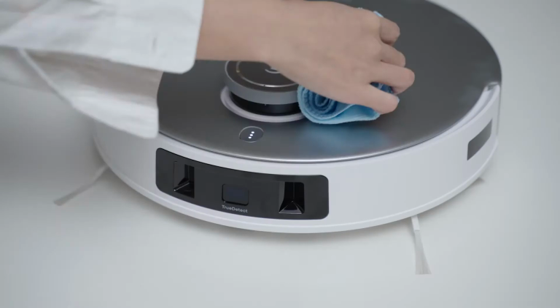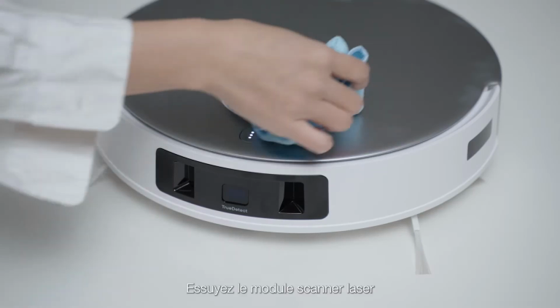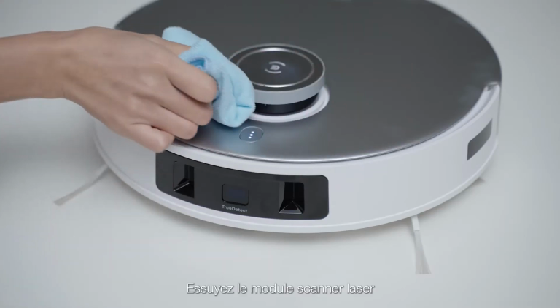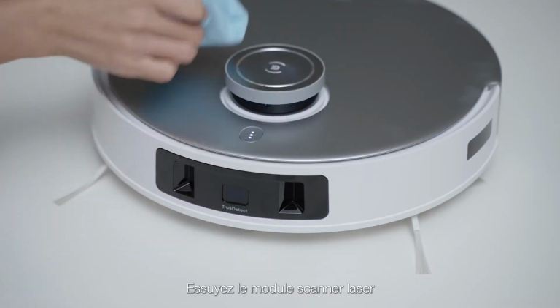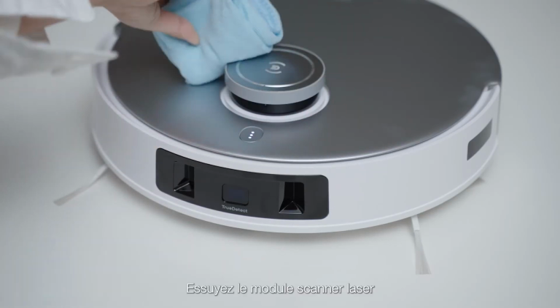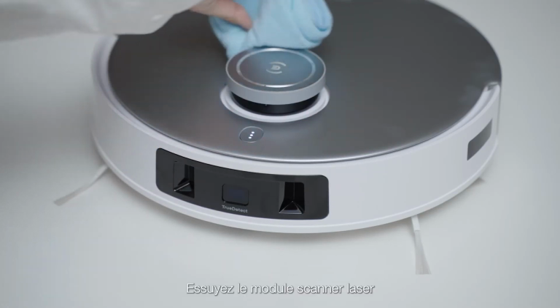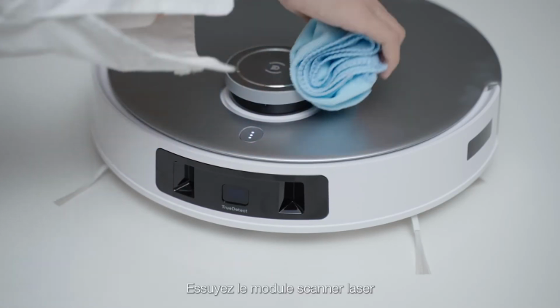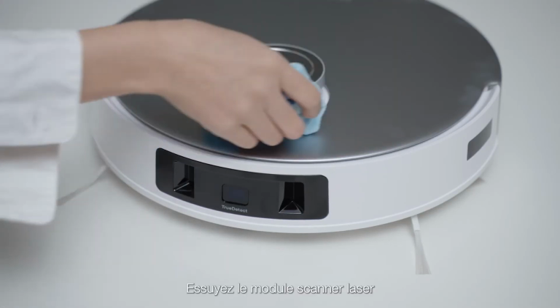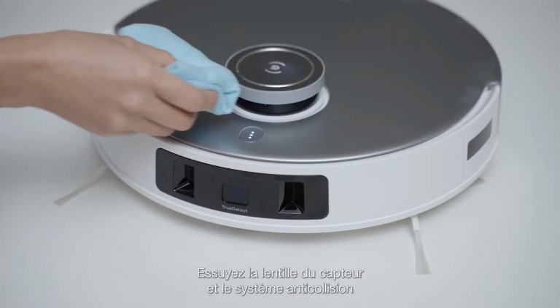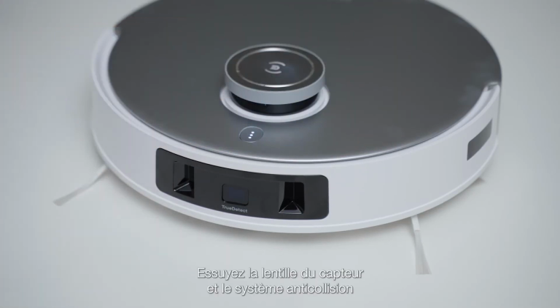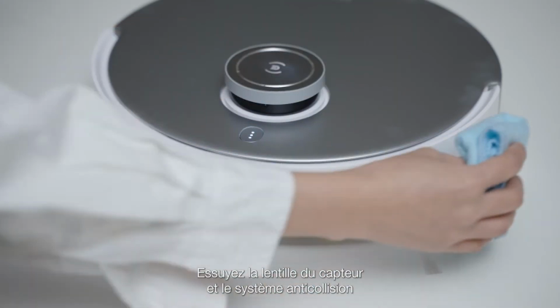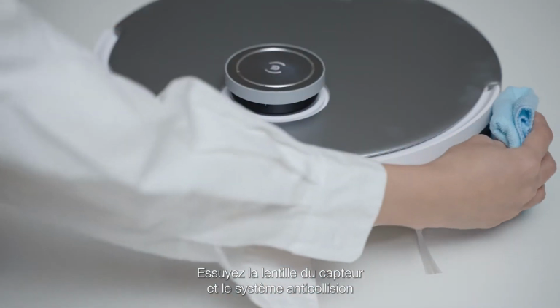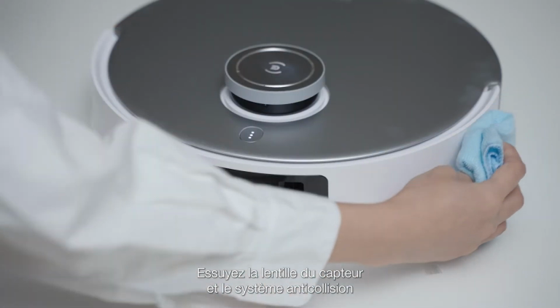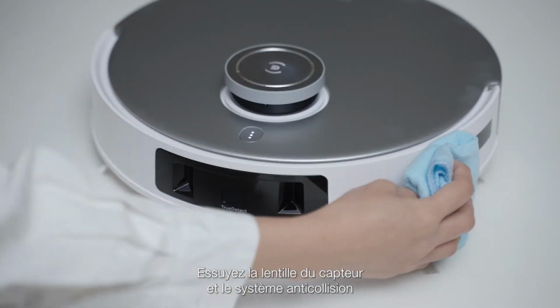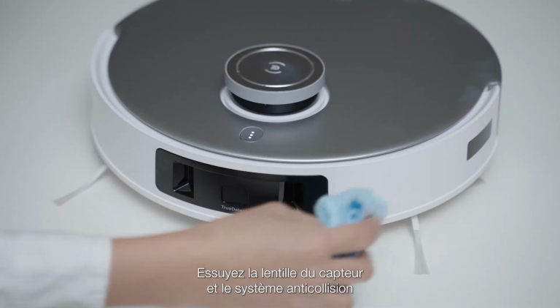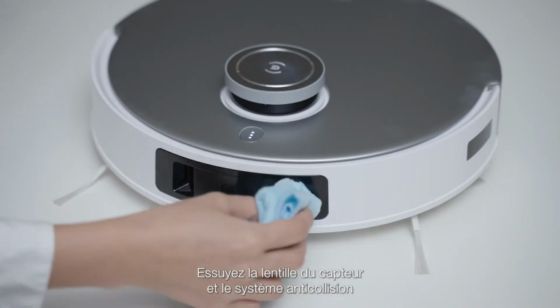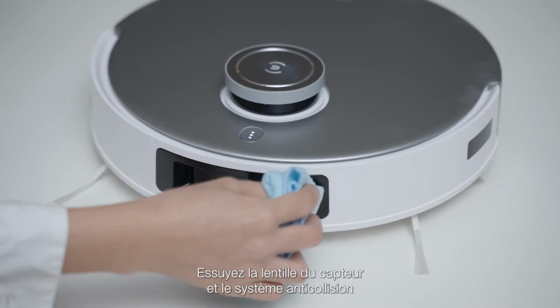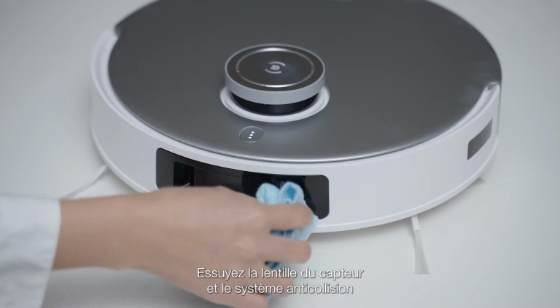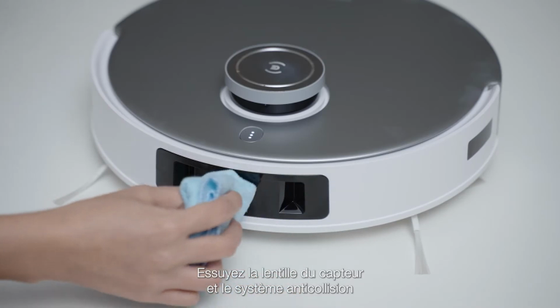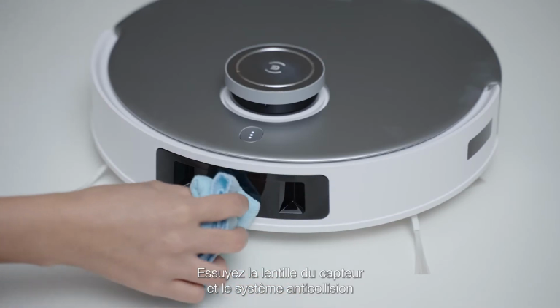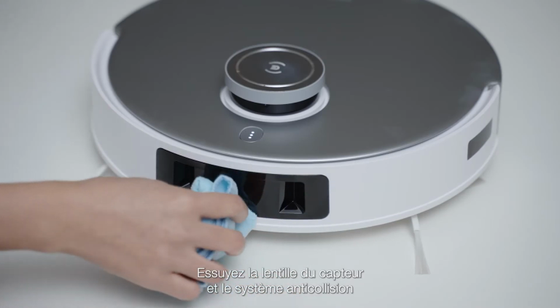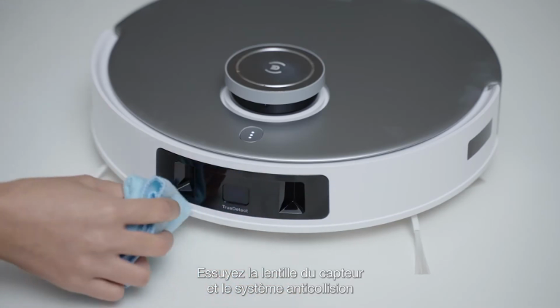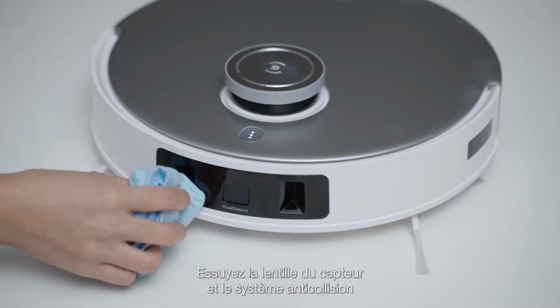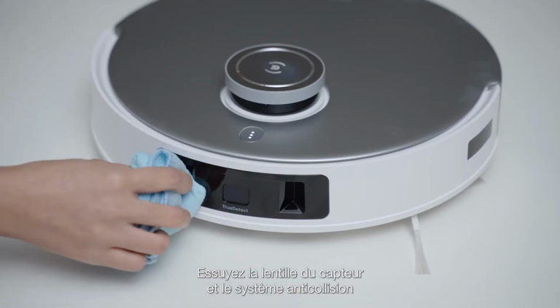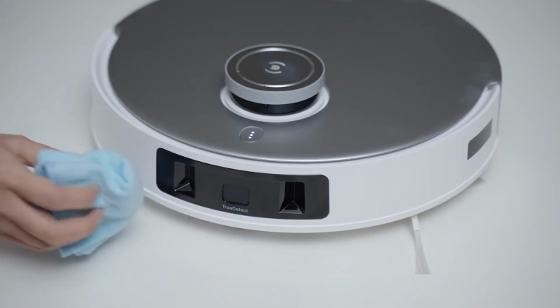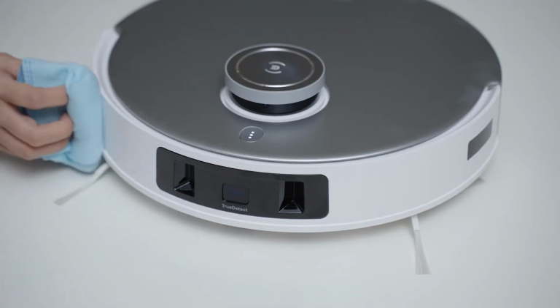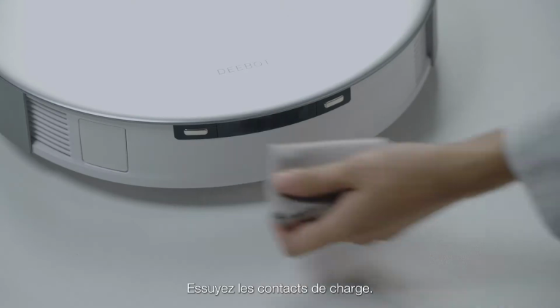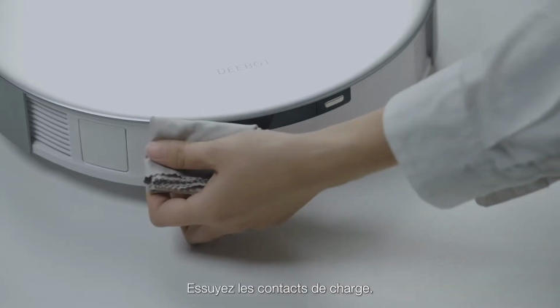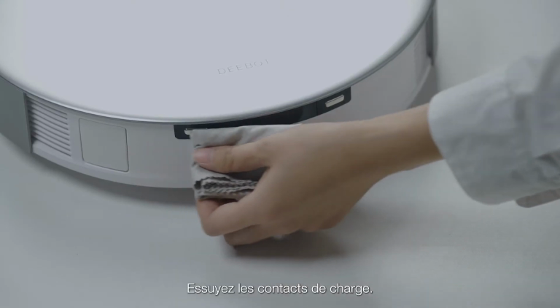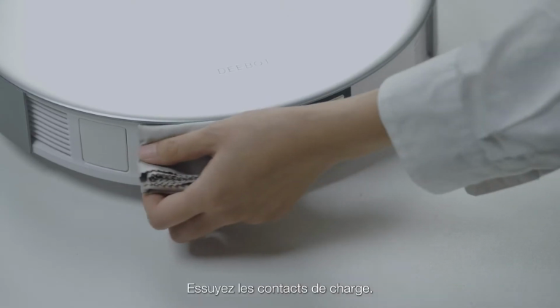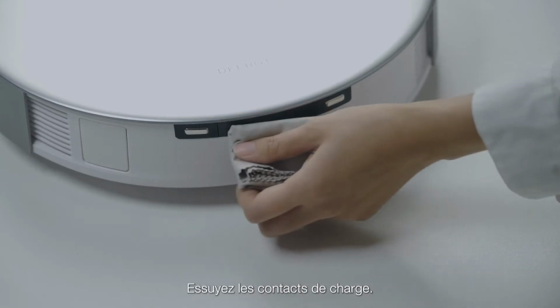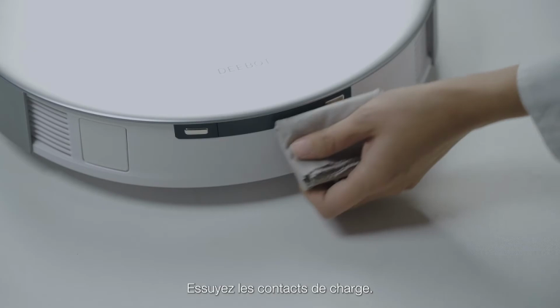Wipe the laser scanning module. Wipe the sensor lens and the anti-collision bumper. Wipe the charging contacts.